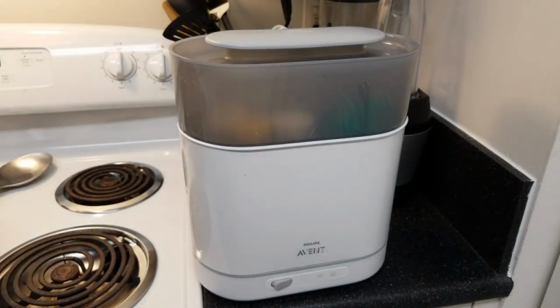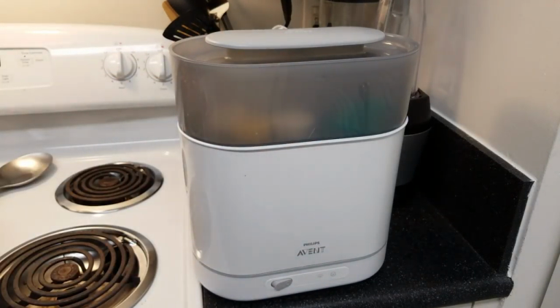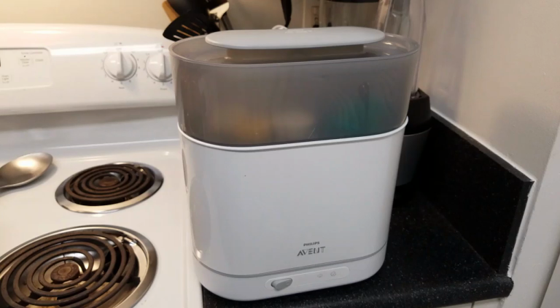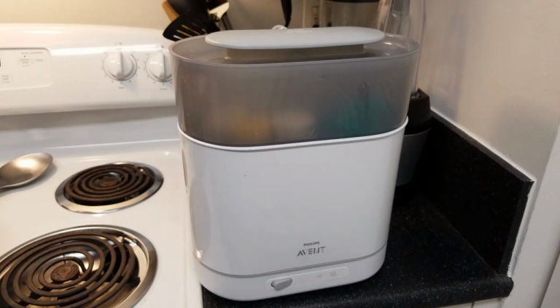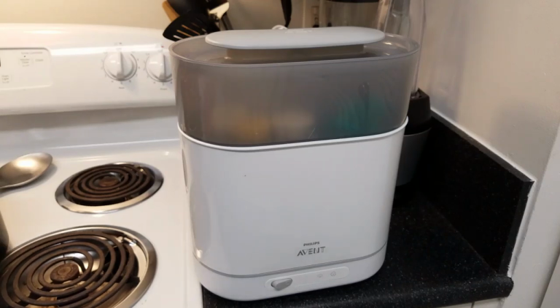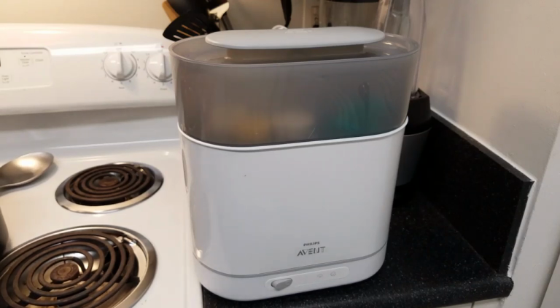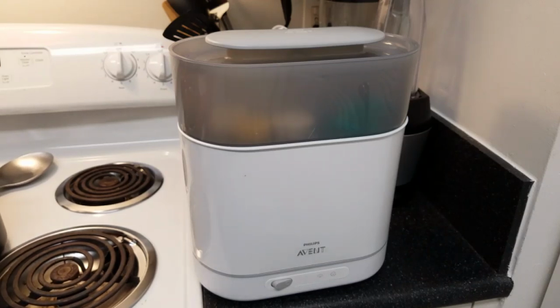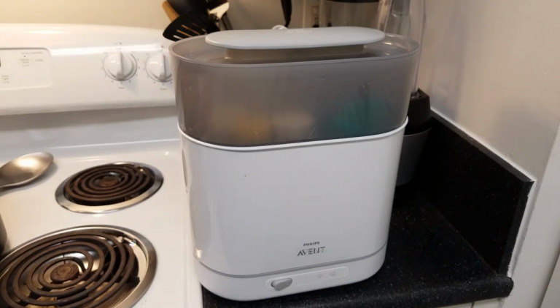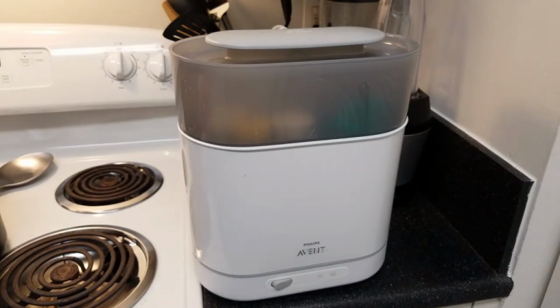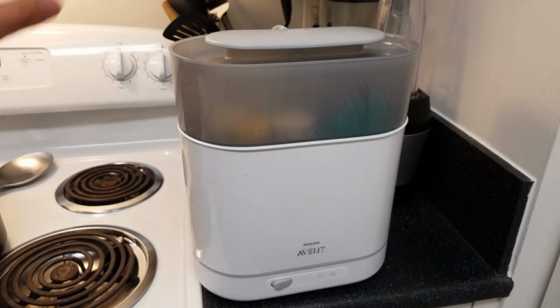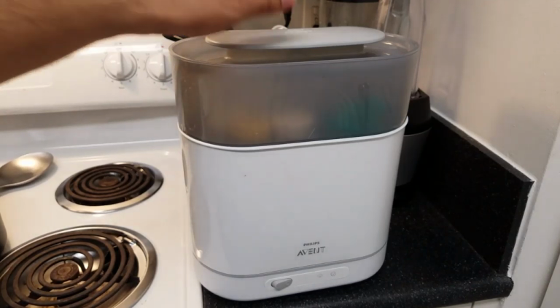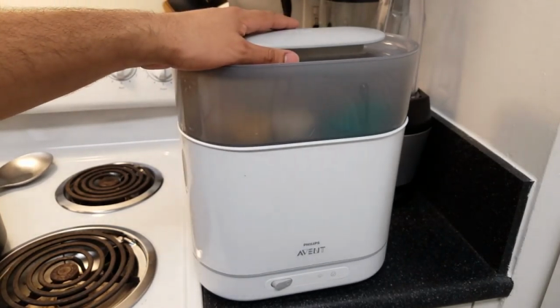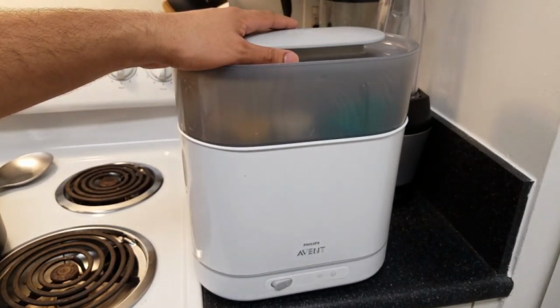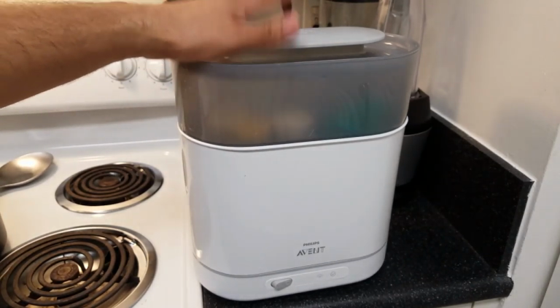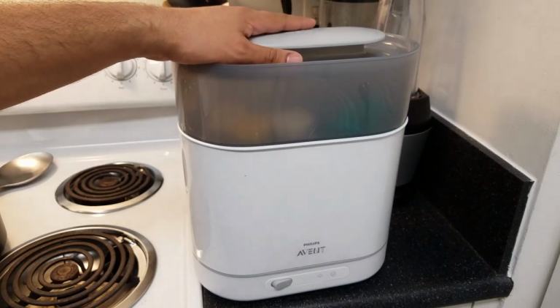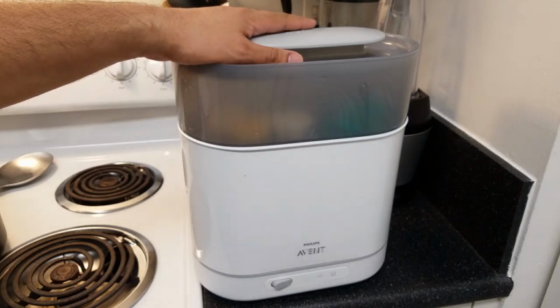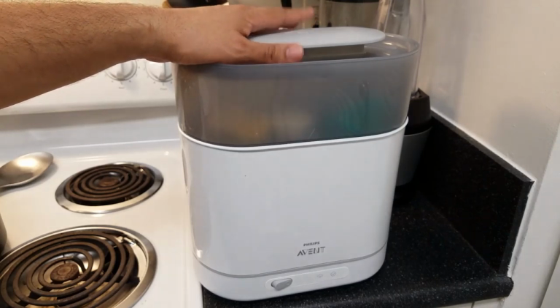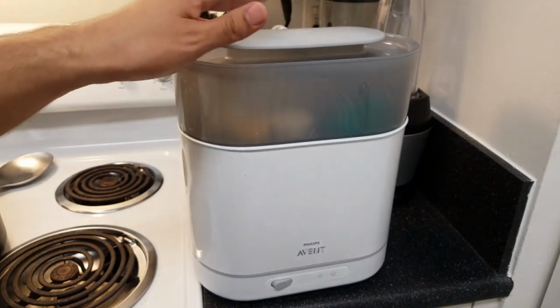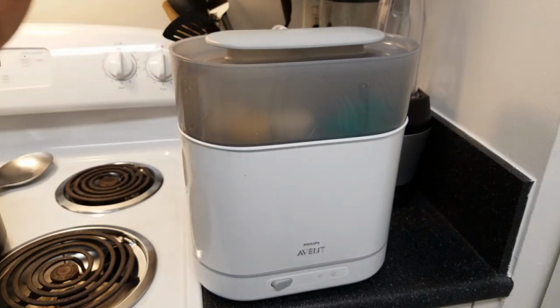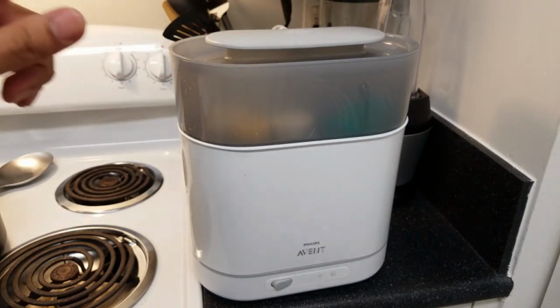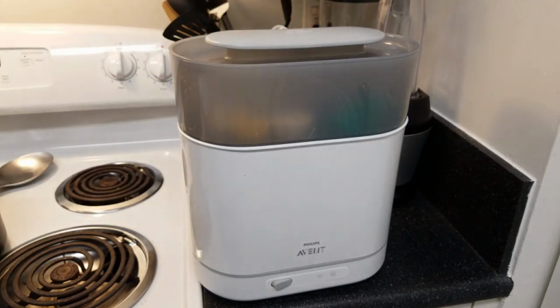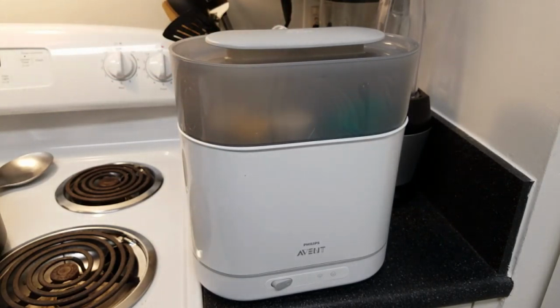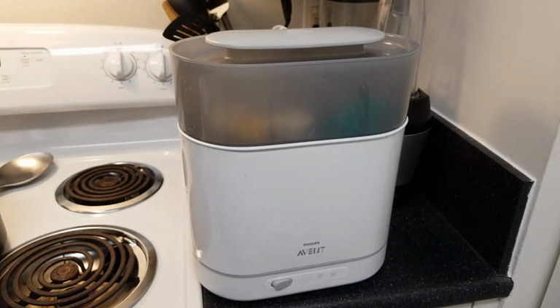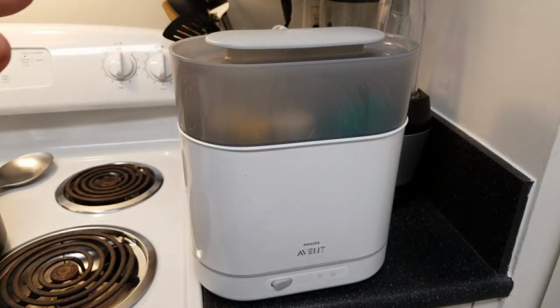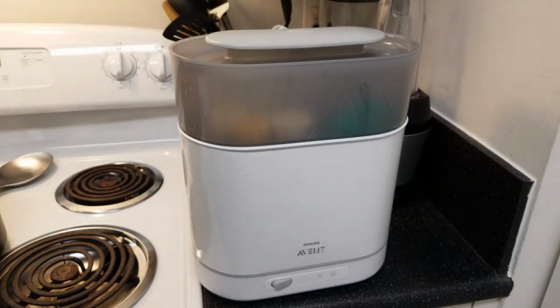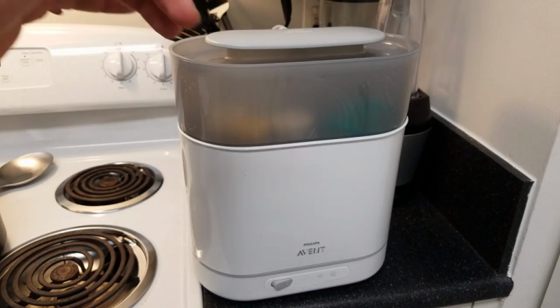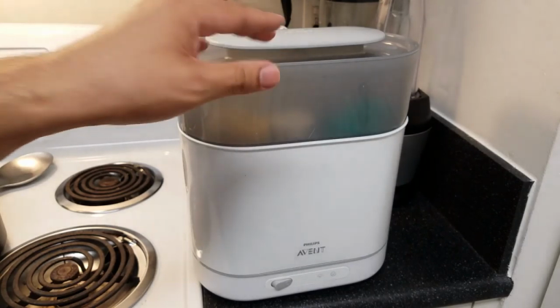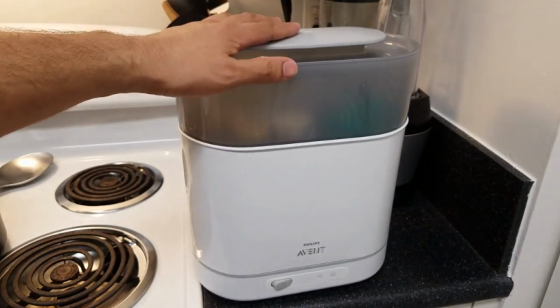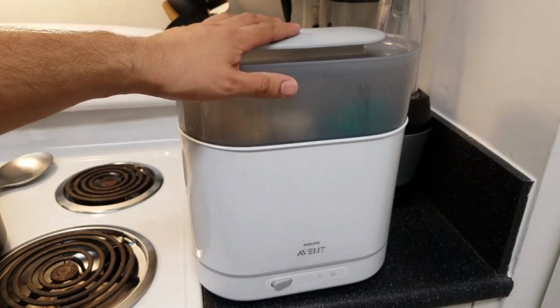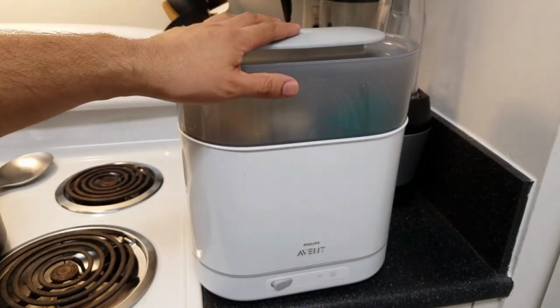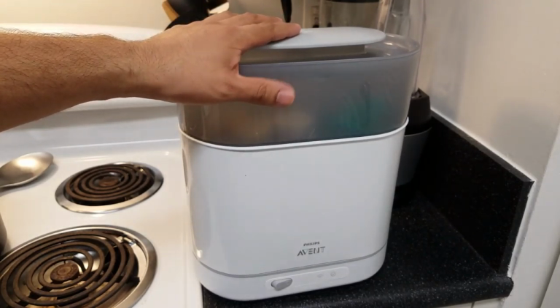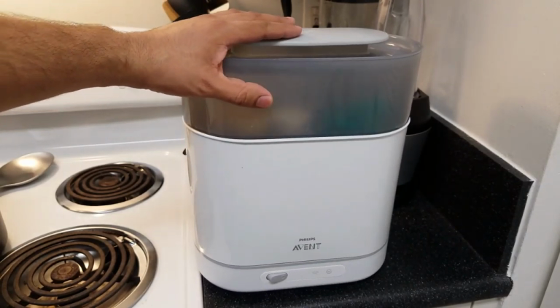So, $90 retail, but you can get this at jet.com for $72.90 or amazon.com also for $72.90, so you can save yourself some money if you really do want to buy this.